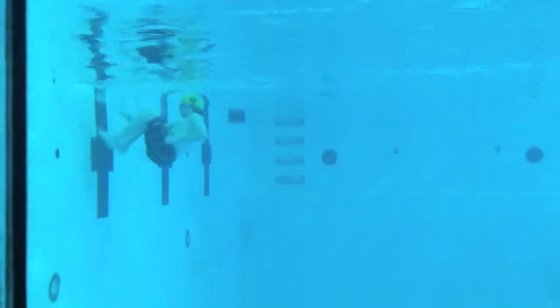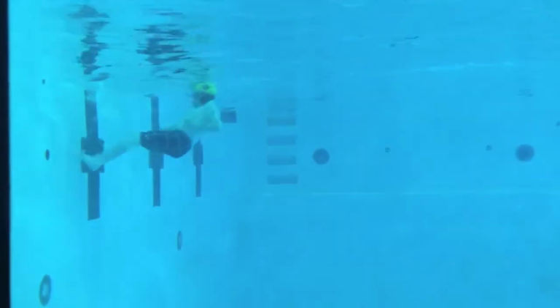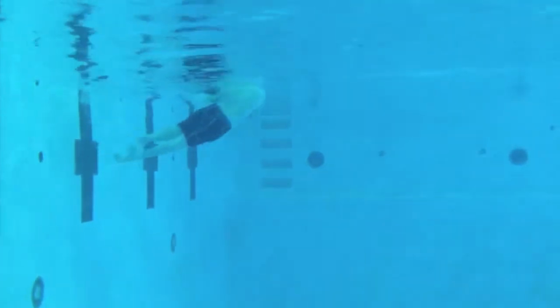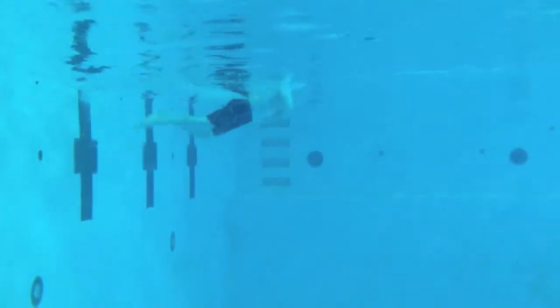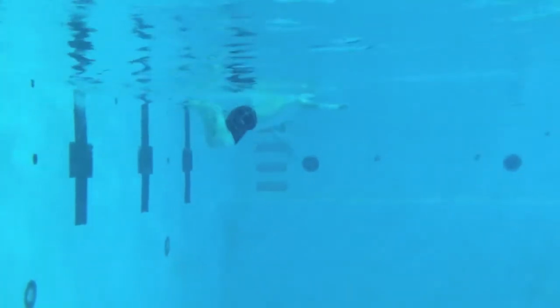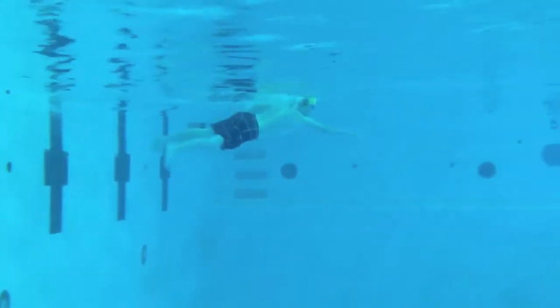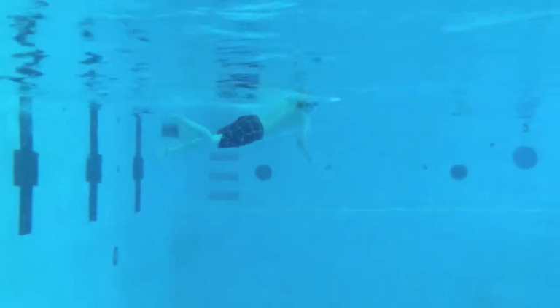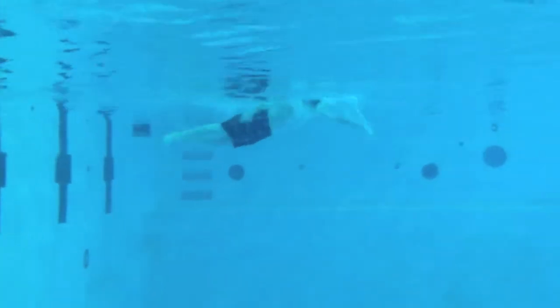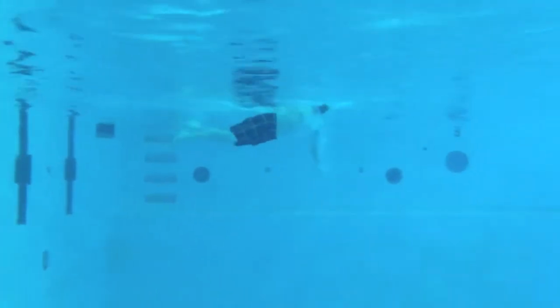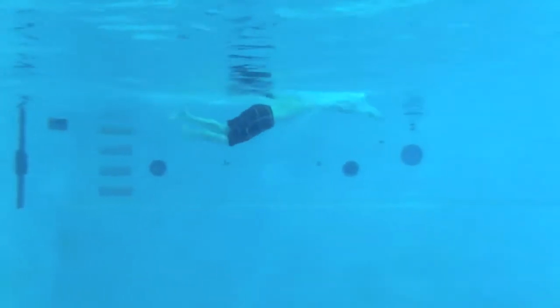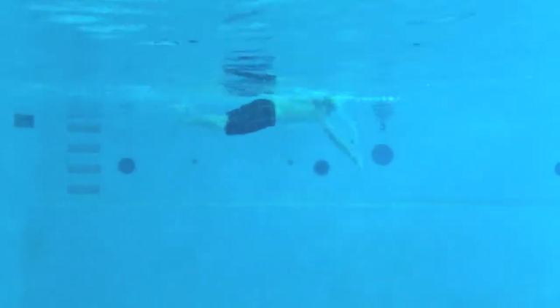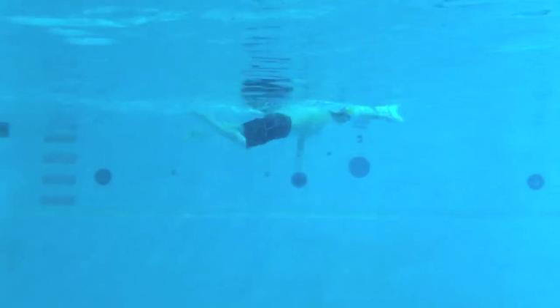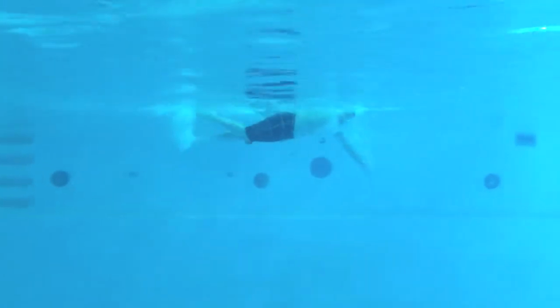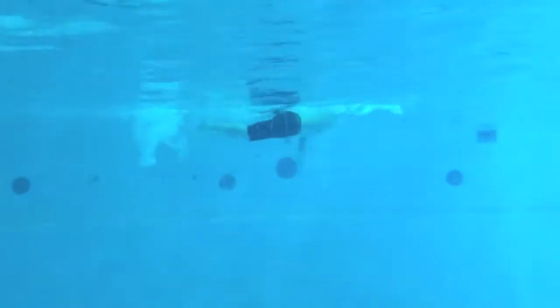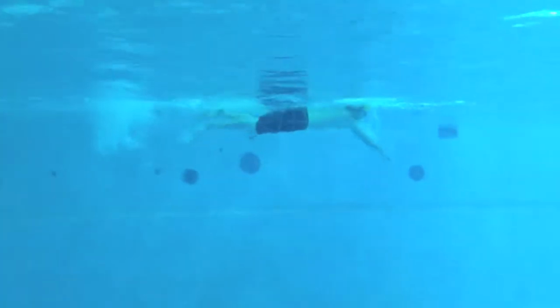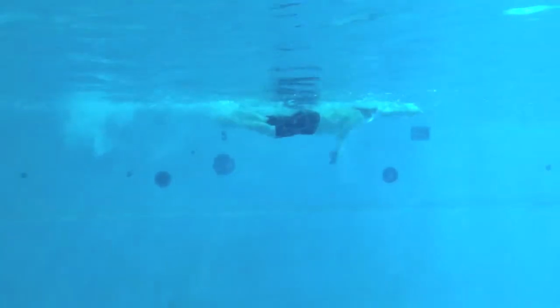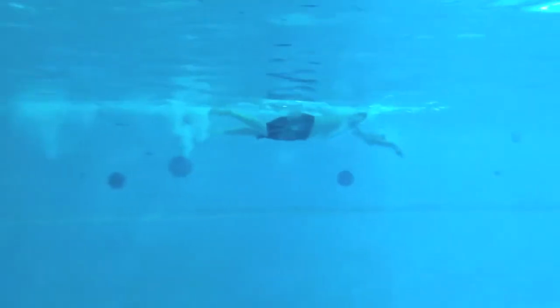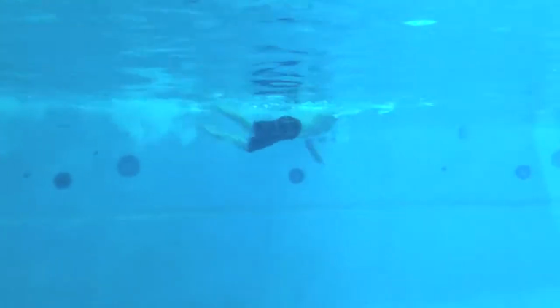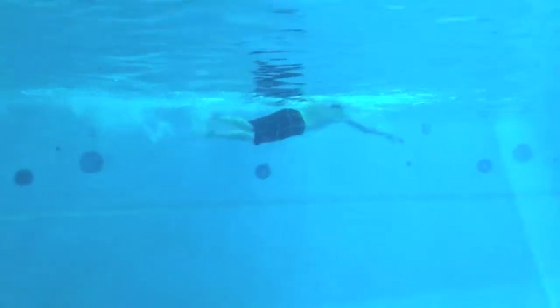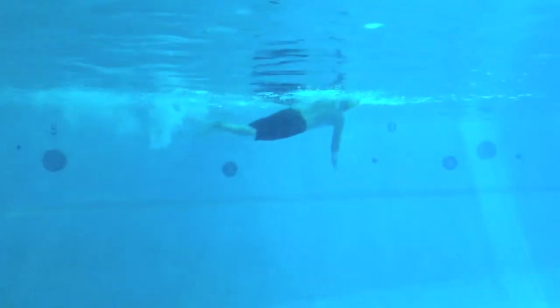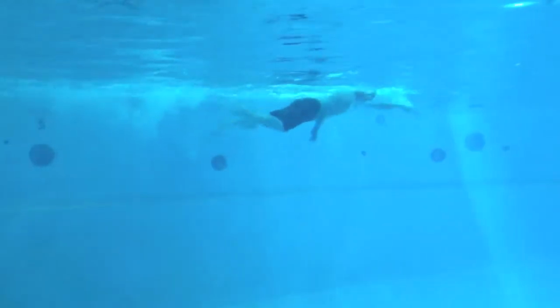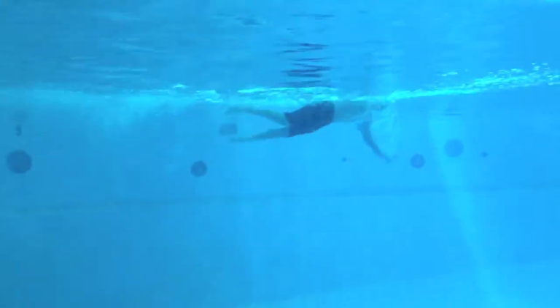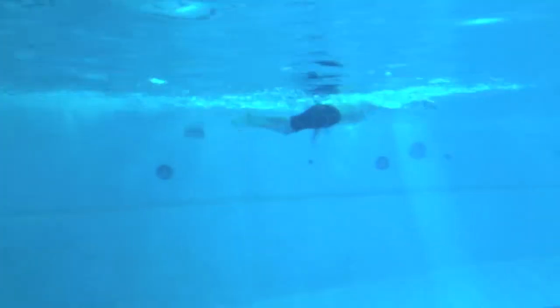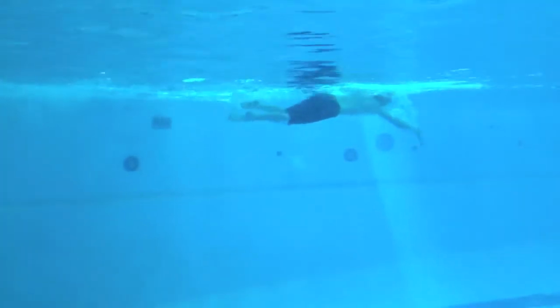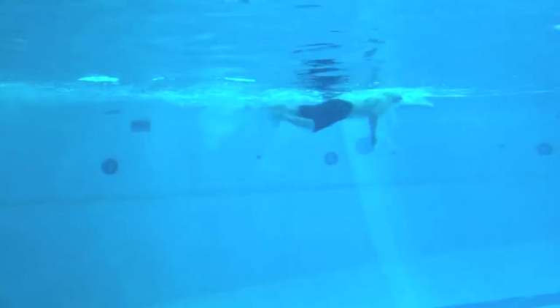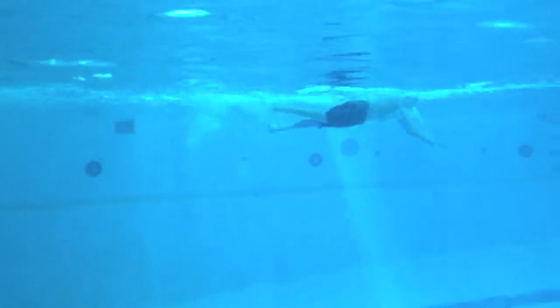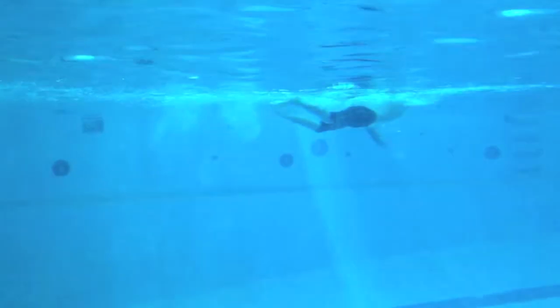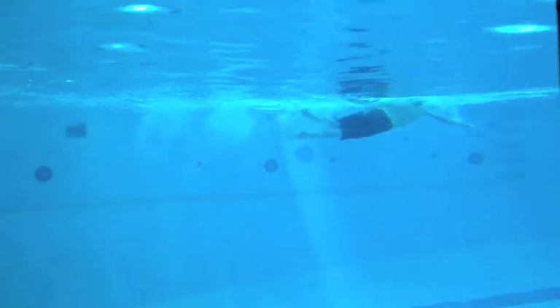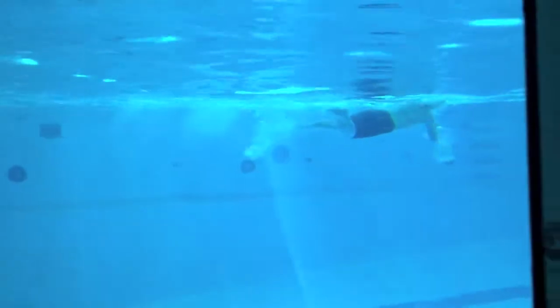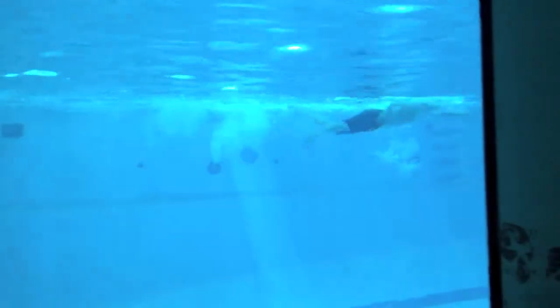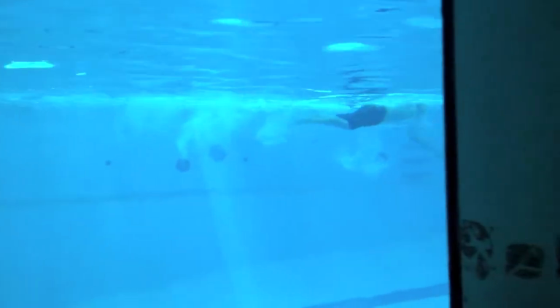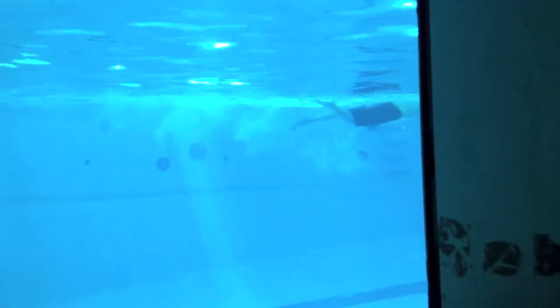Two-handed touch on the breaststroke. And then on the freestyle, you're doing a really good job trying to get that reach. Put that head down deep so you can roll to the side. Great job, Oscar.